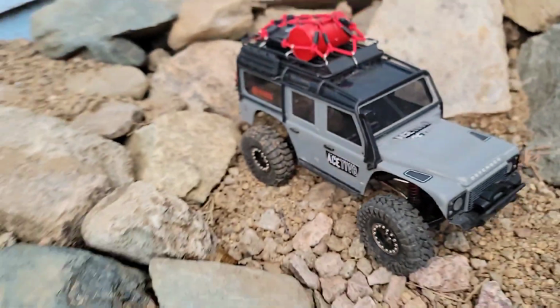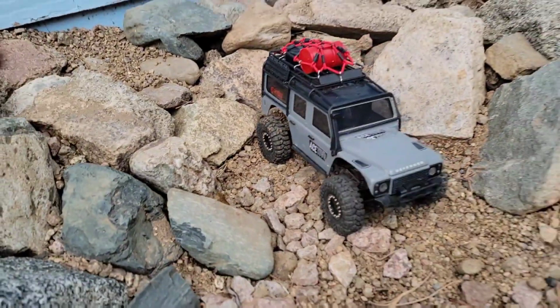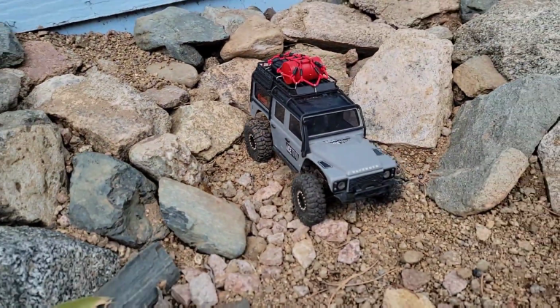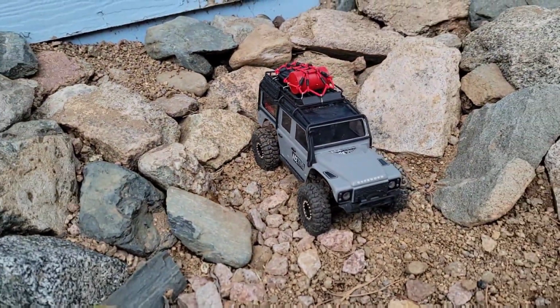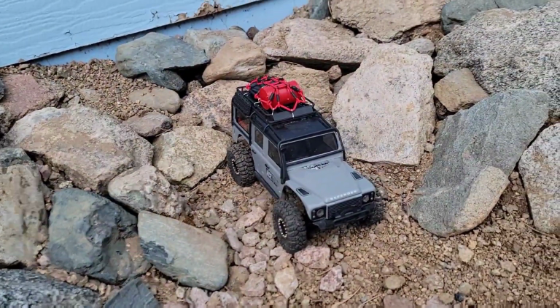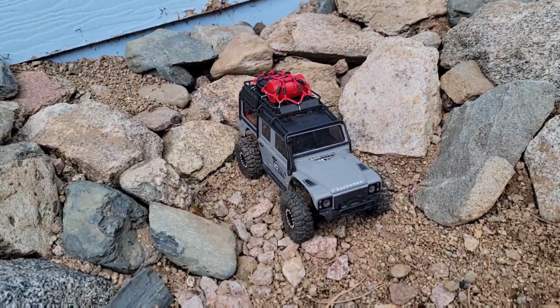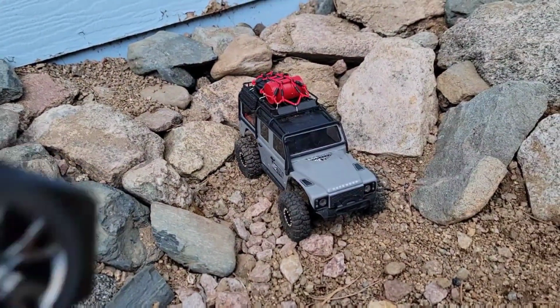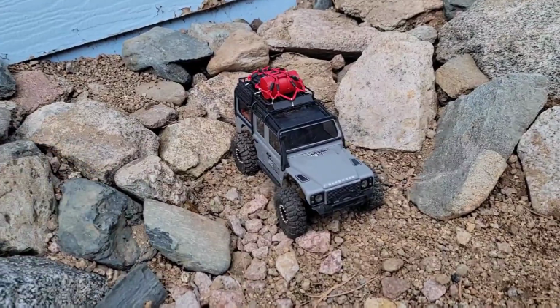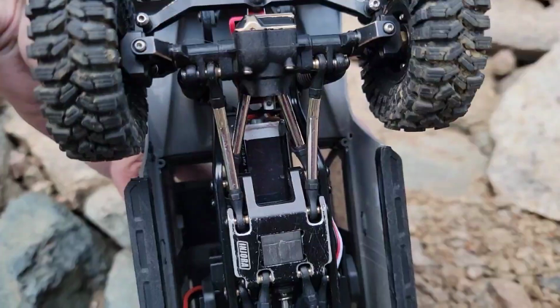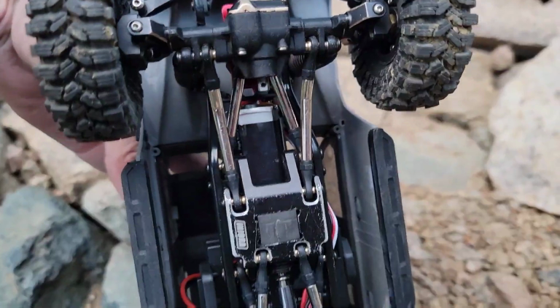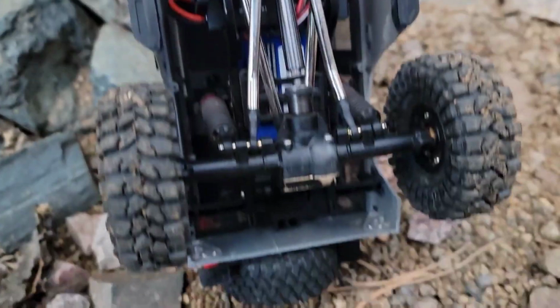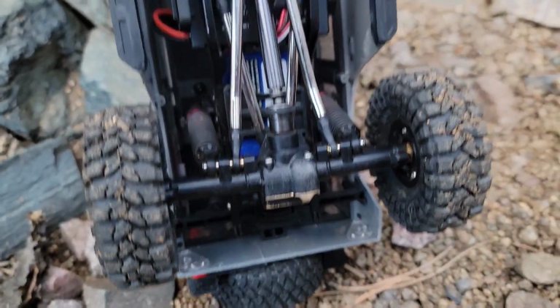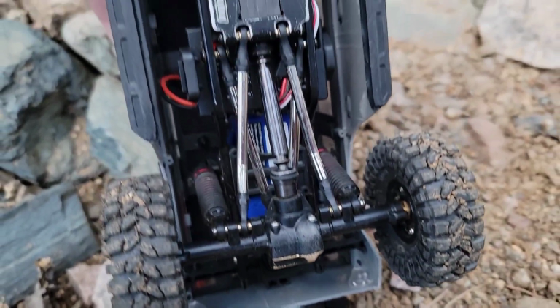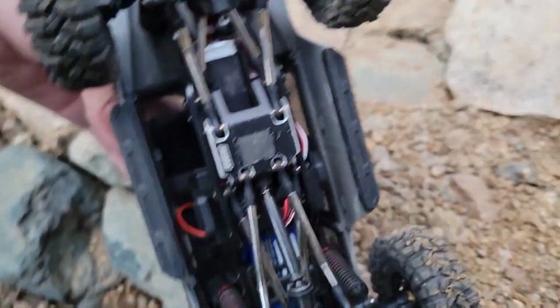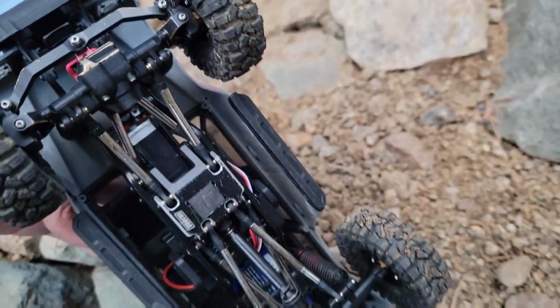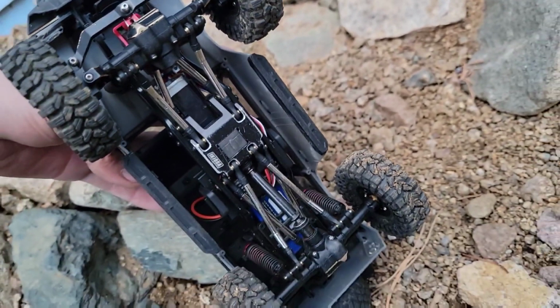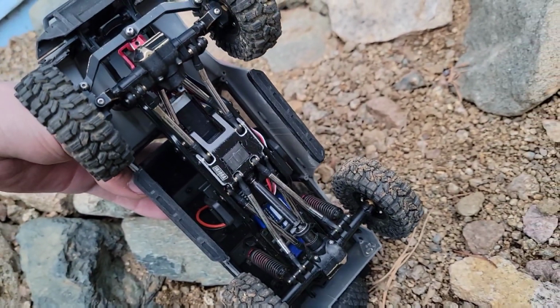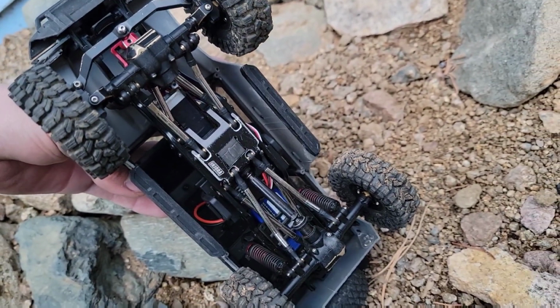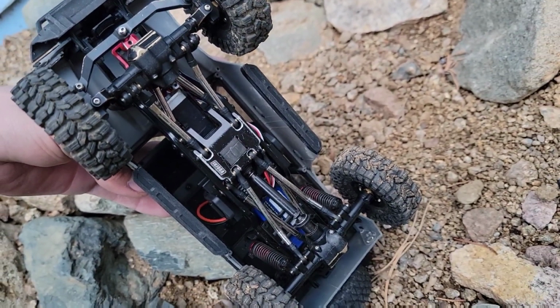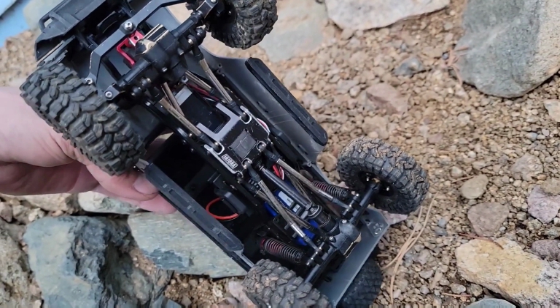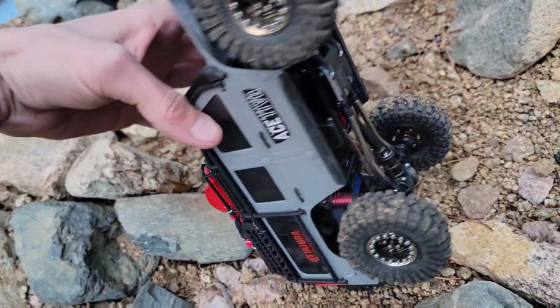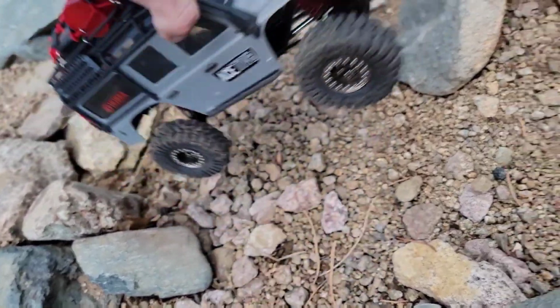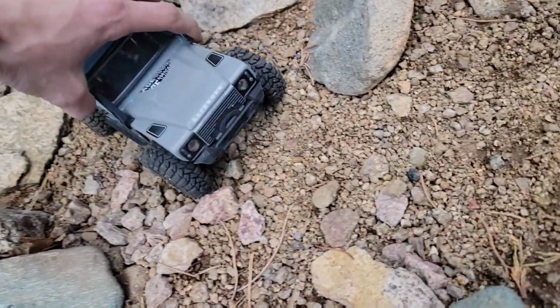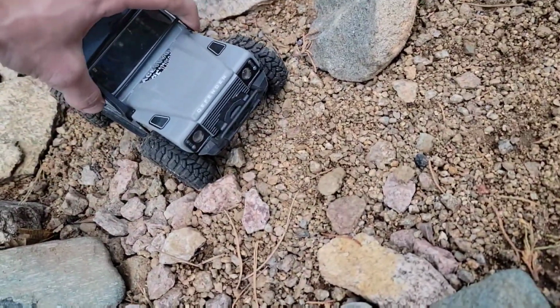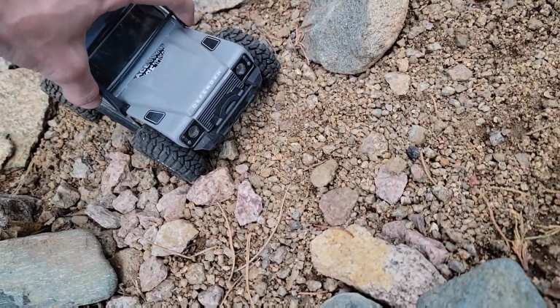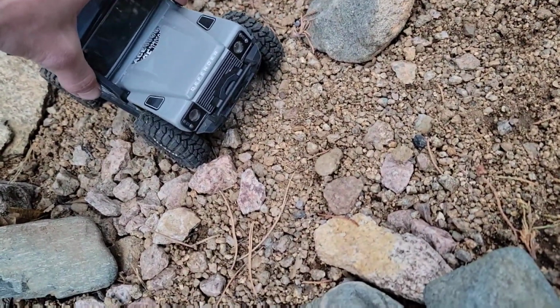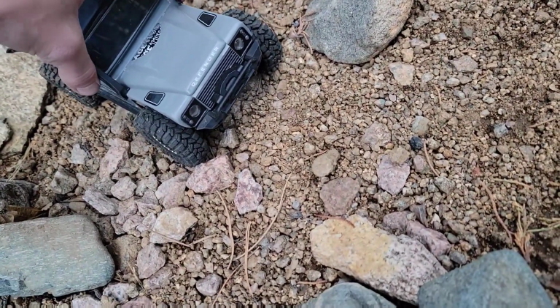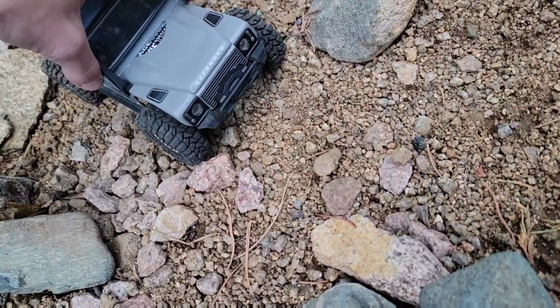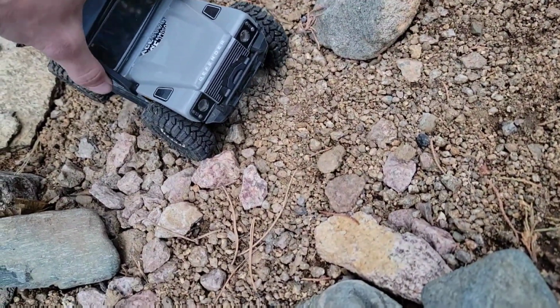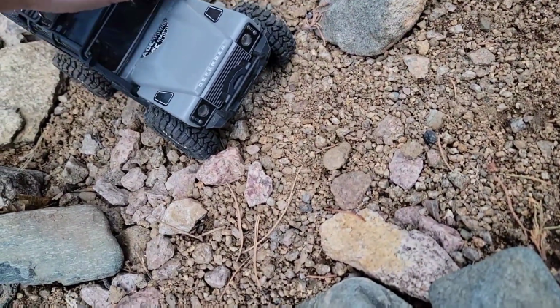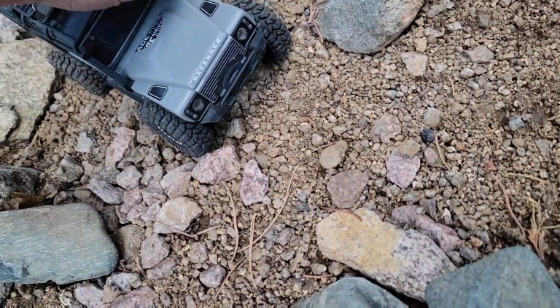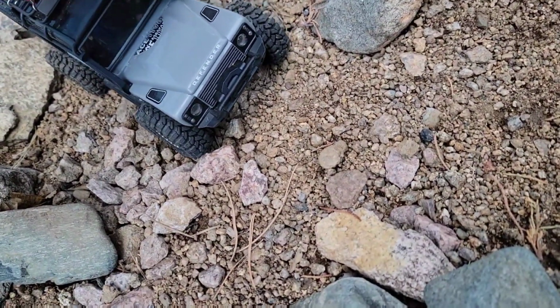Hey, welcome back everyone. We're out here with the Defender — we just have the rear on today, so going with a good old rear-wheel drive Defender. I'm gonna see how well it does, or how bad it does.